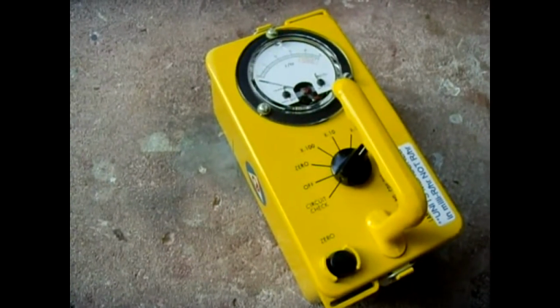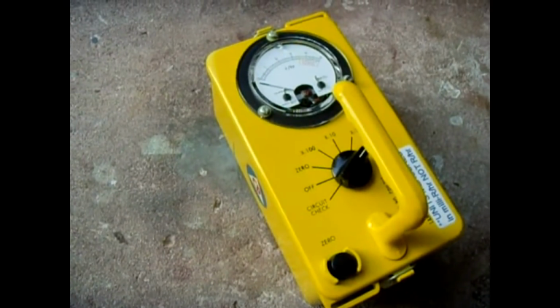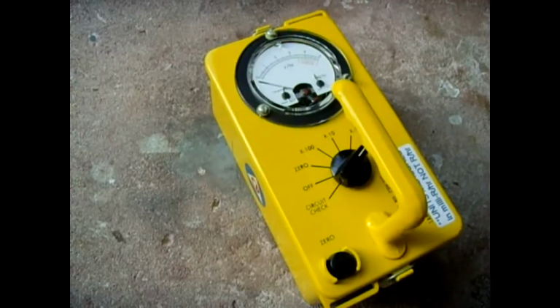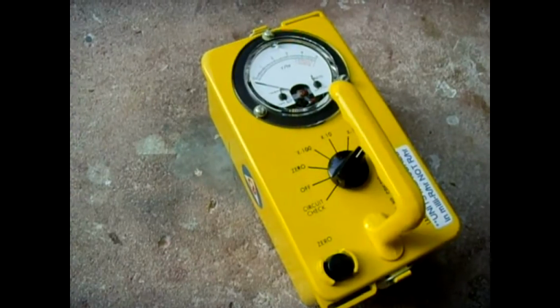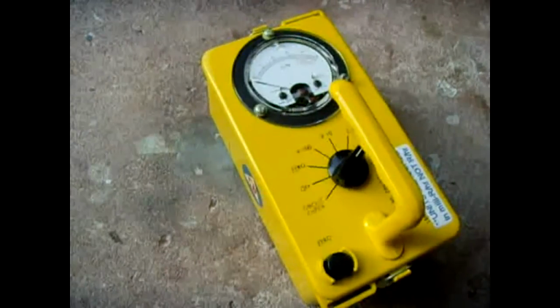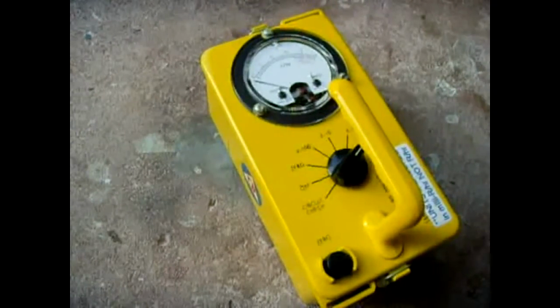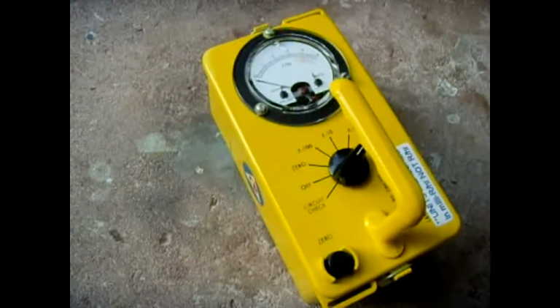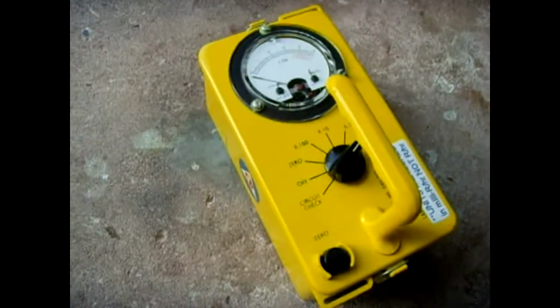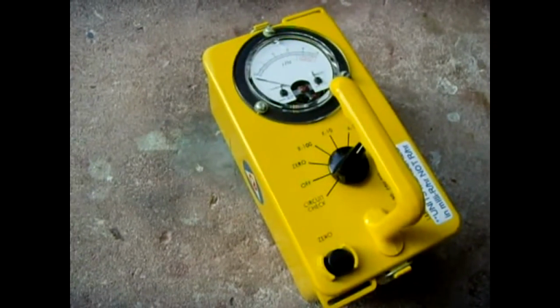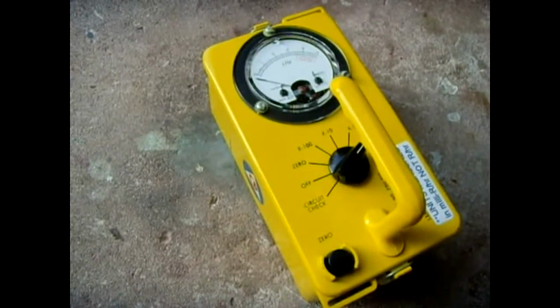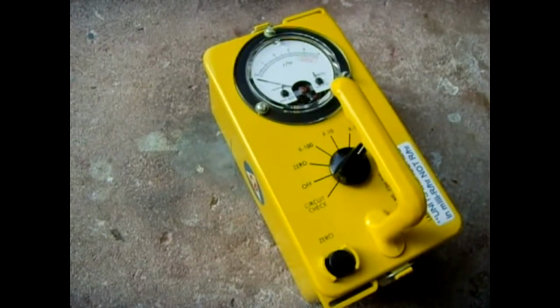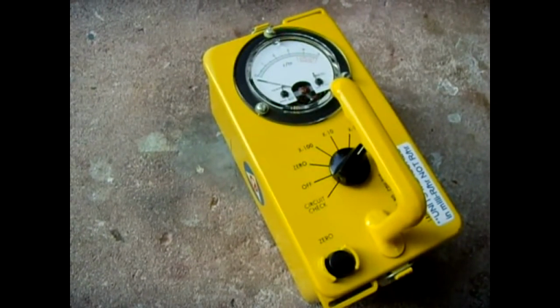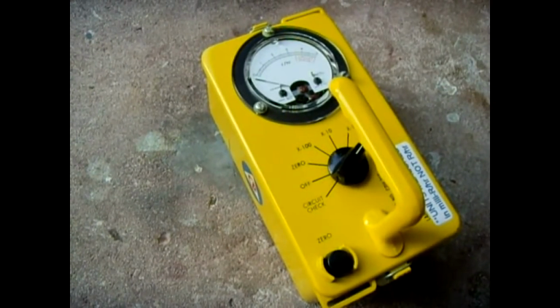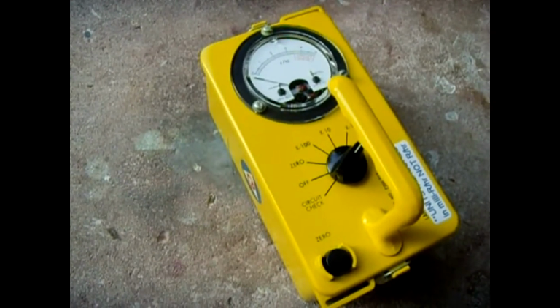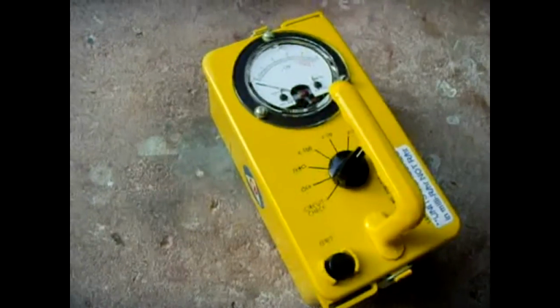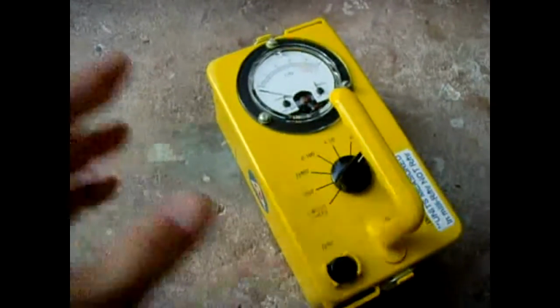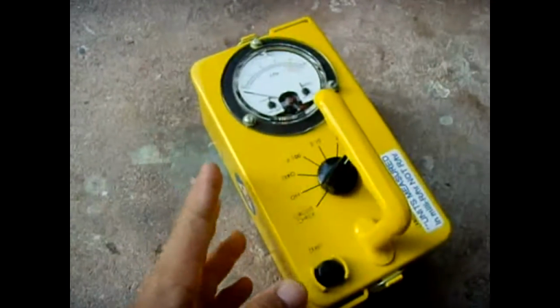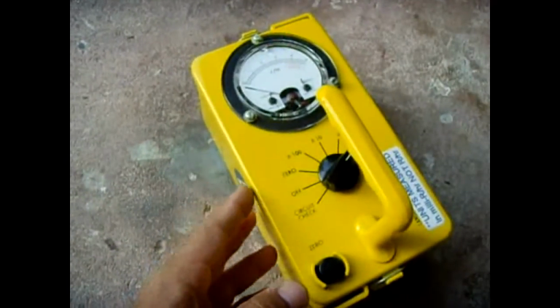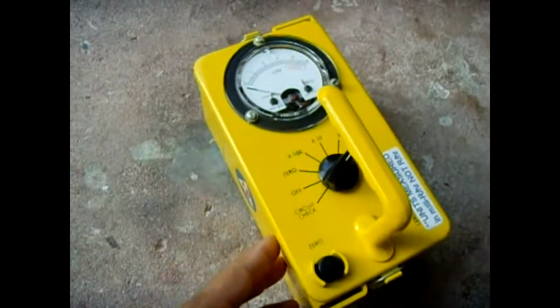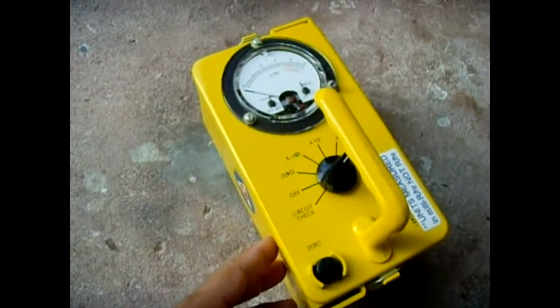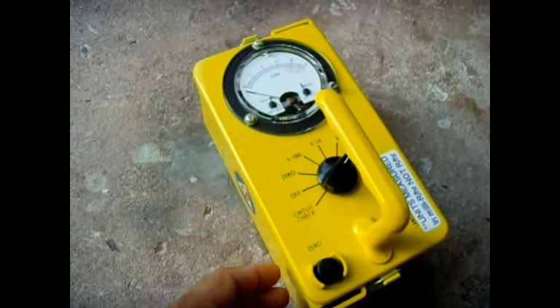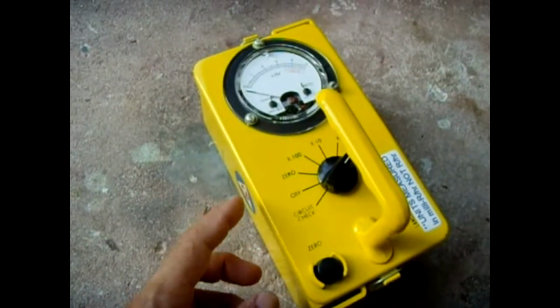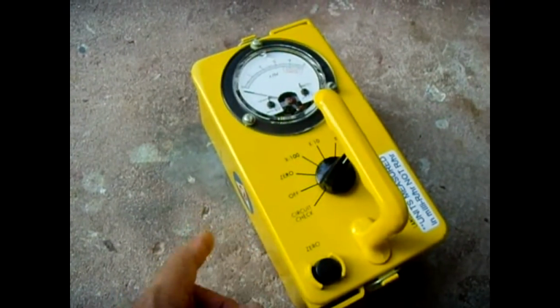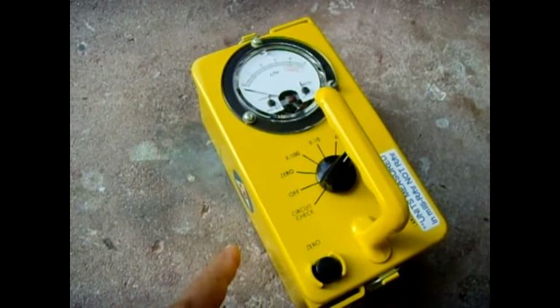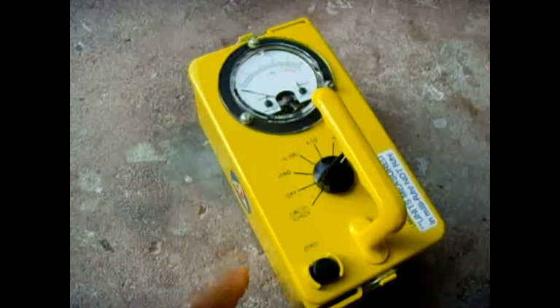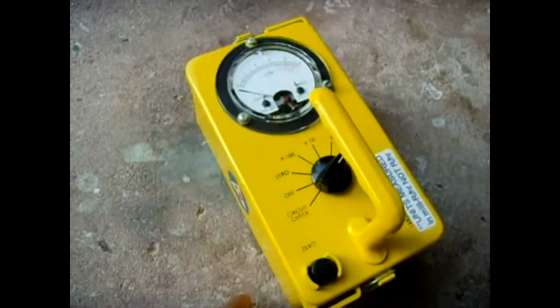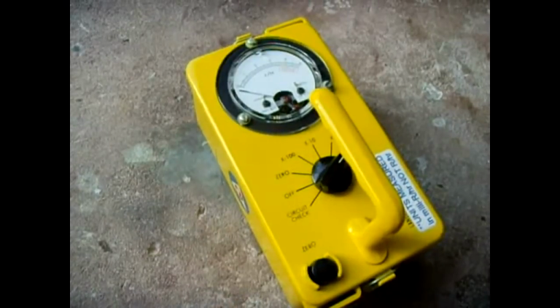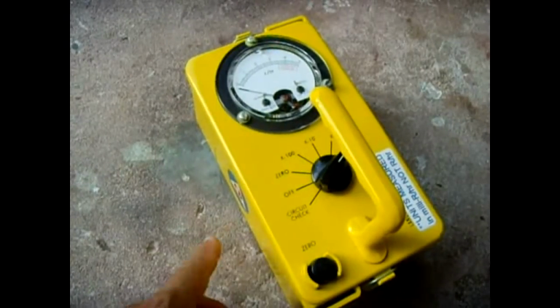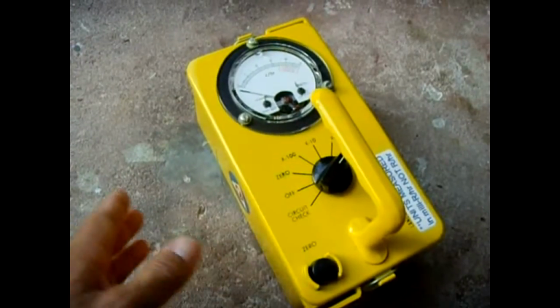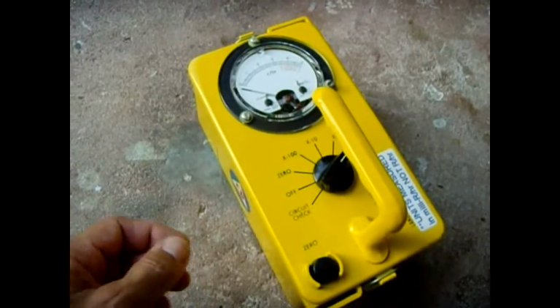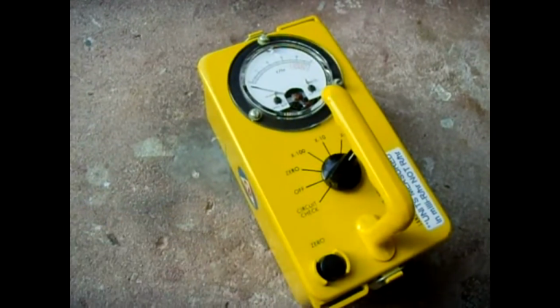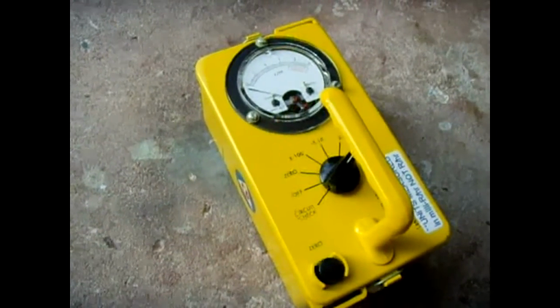So what I did is I pretty much gutted the whole unit and built a new circuit inside — one that charges the housing to about 50 volts, and then there's an ionization circuit for detecting the alpha, beta, and gamma radiation.